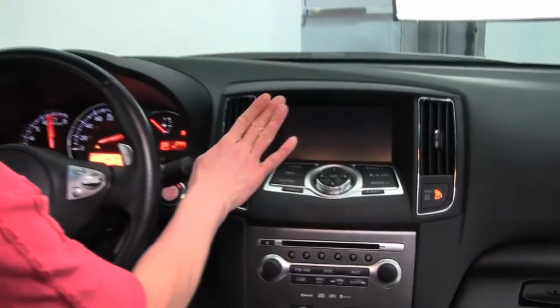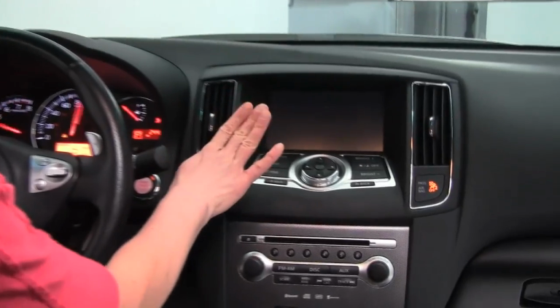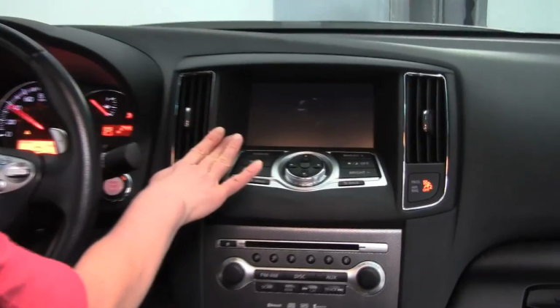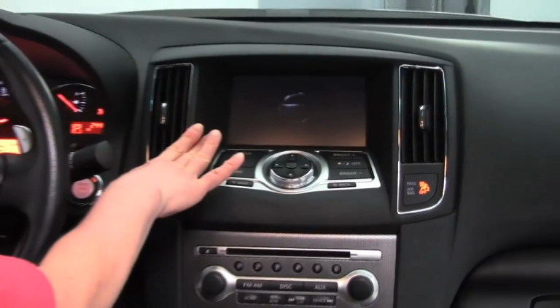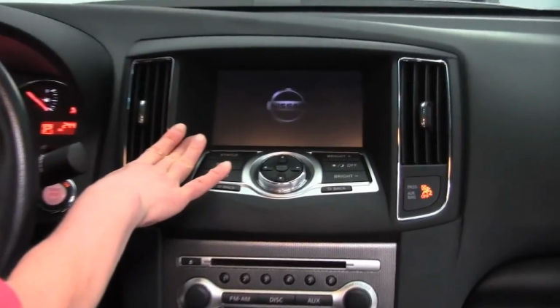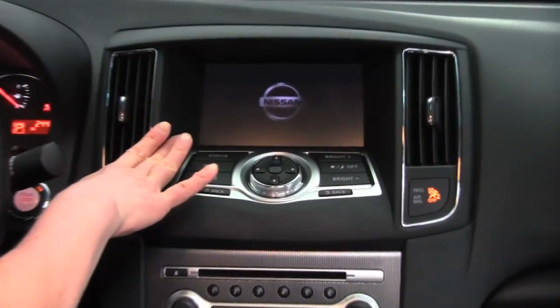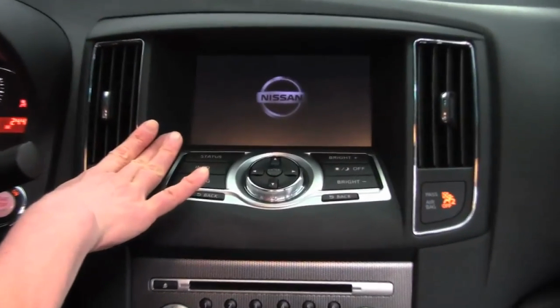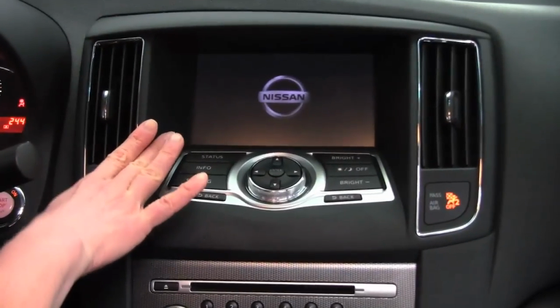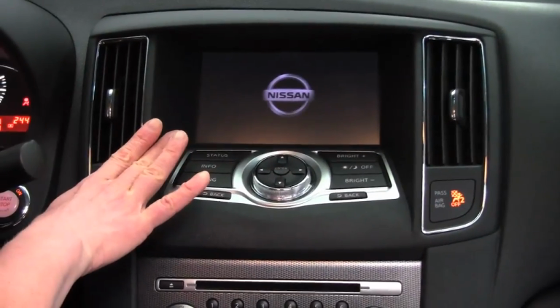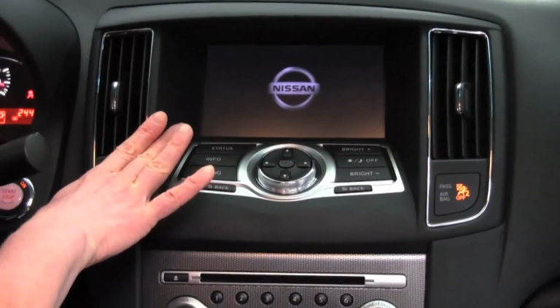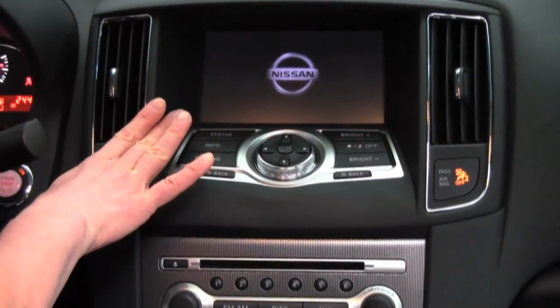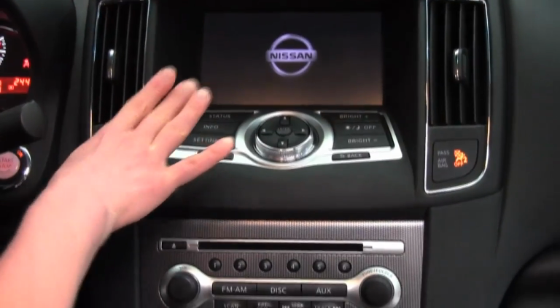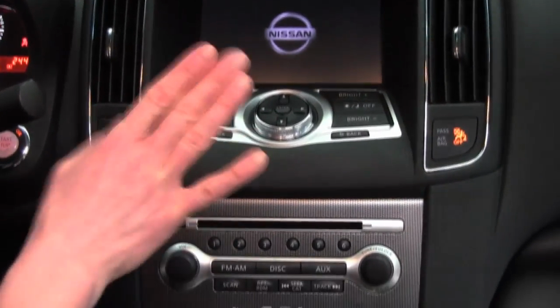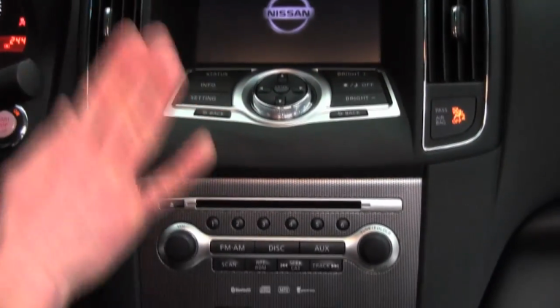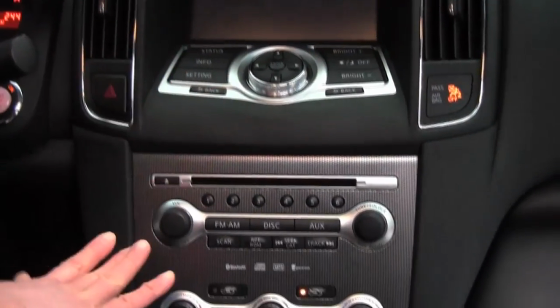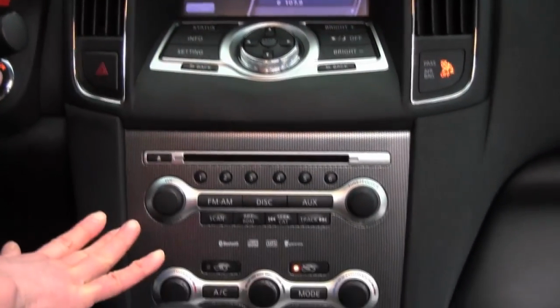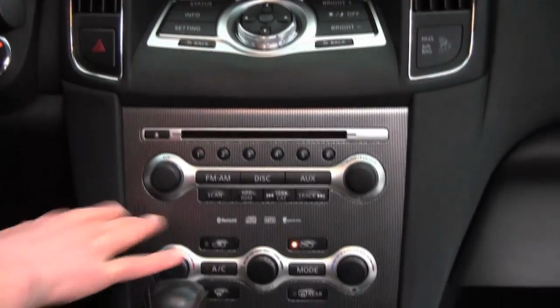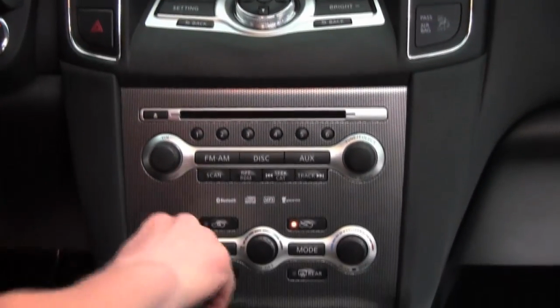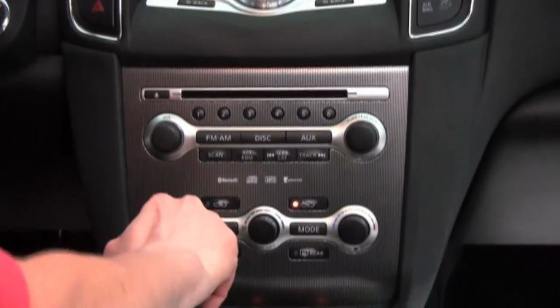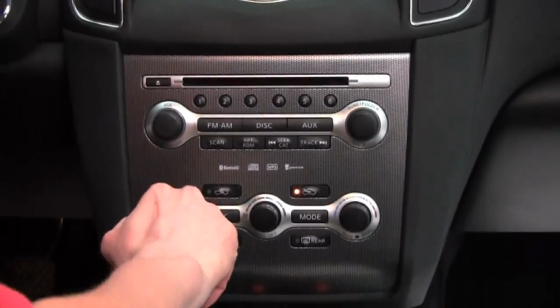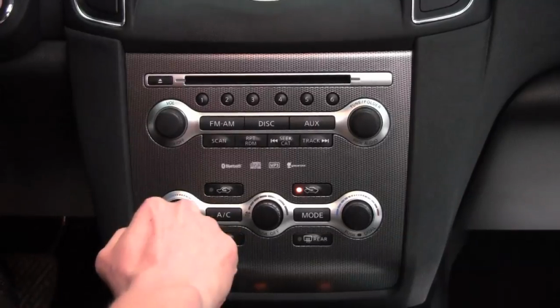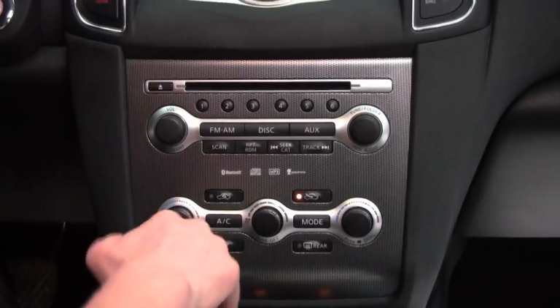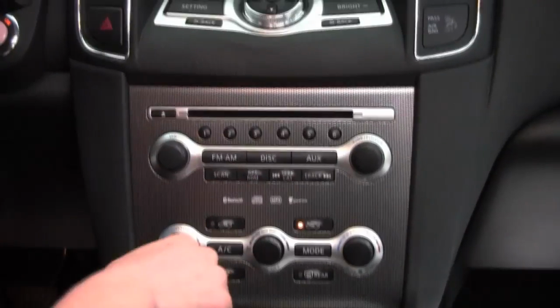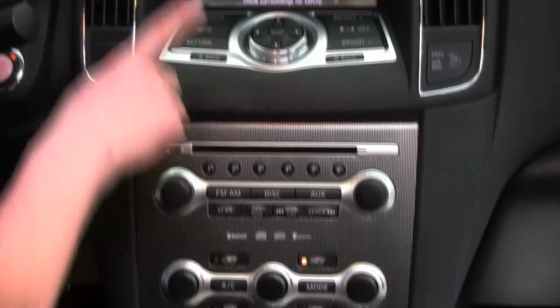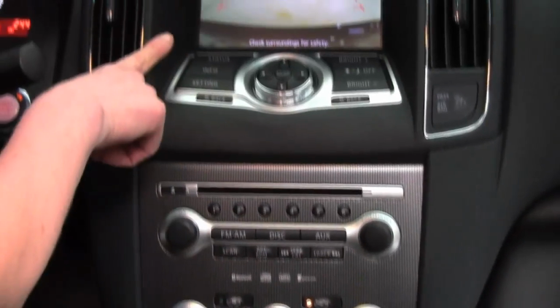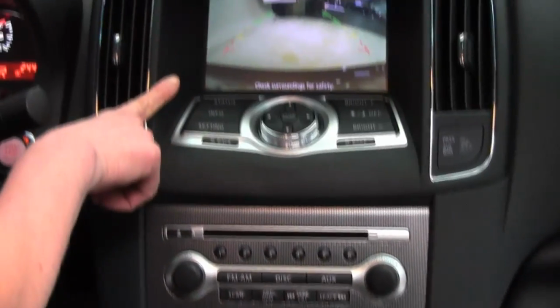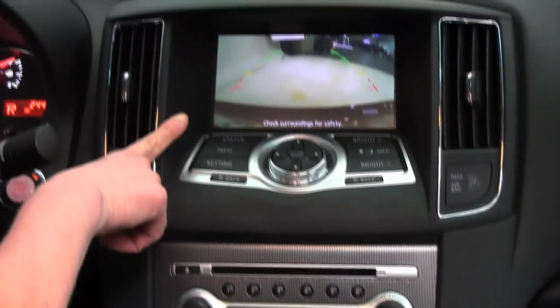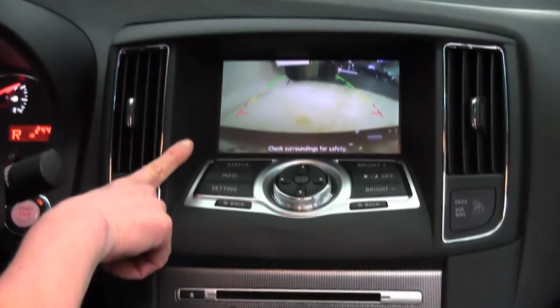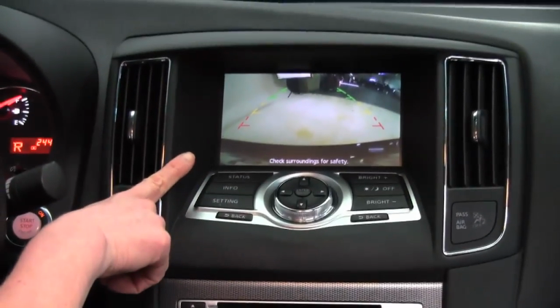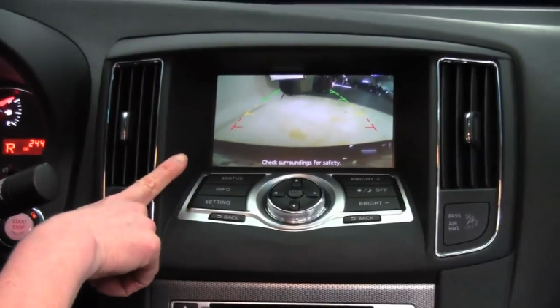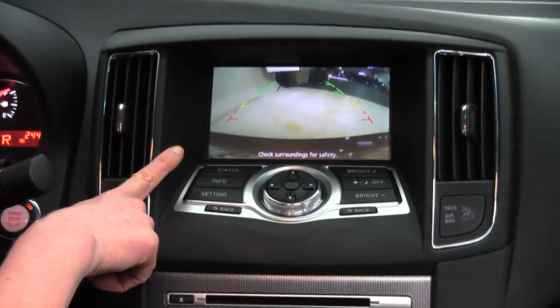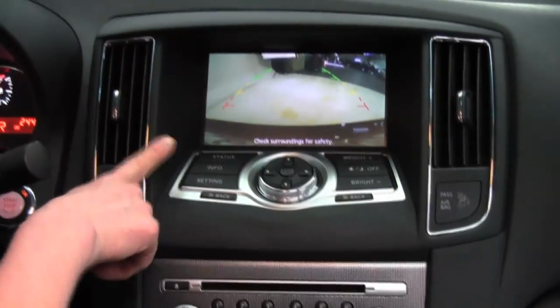Check it out — we have a seven-inch color monitor with a rear view monitor, so when we go into reverse, I can see what's behind me. It's a great safety feature.